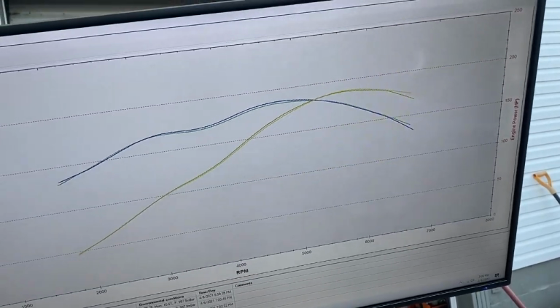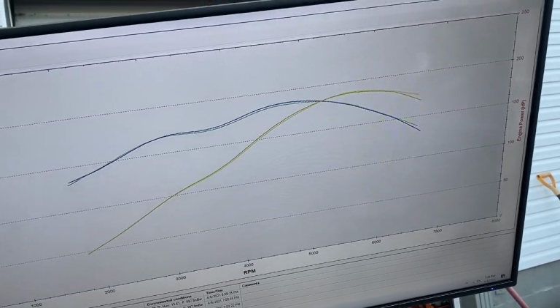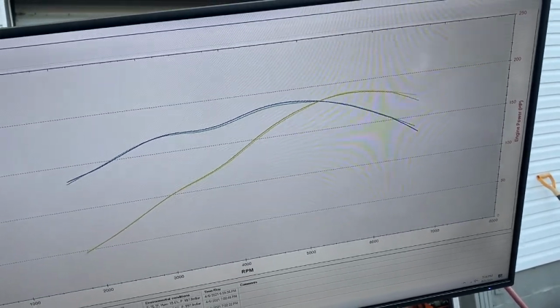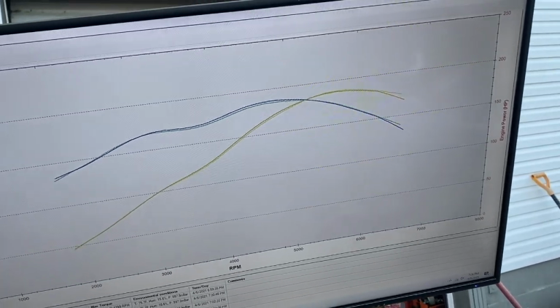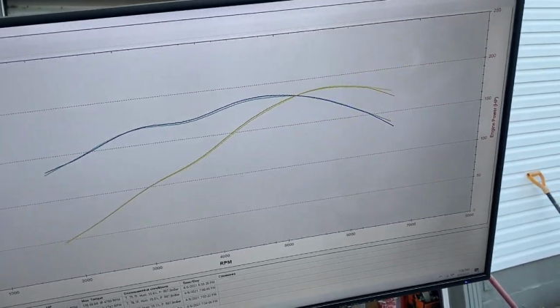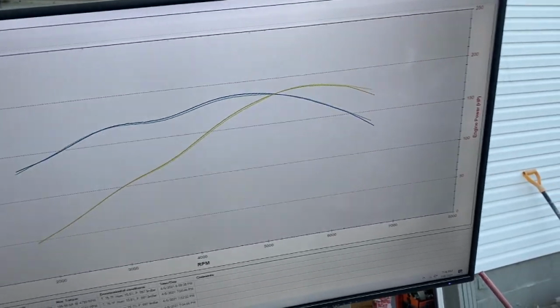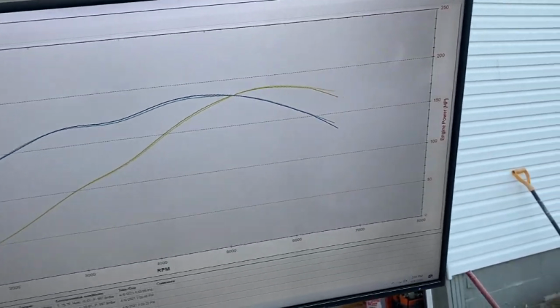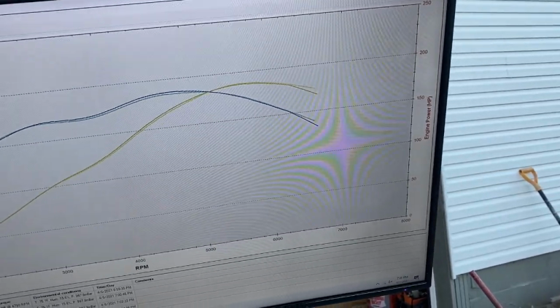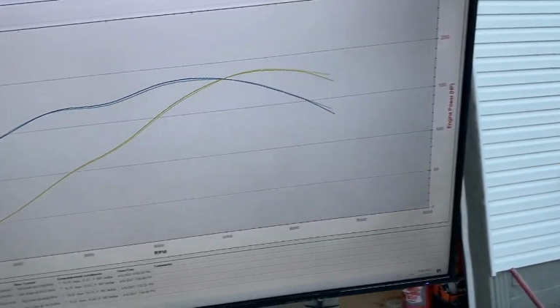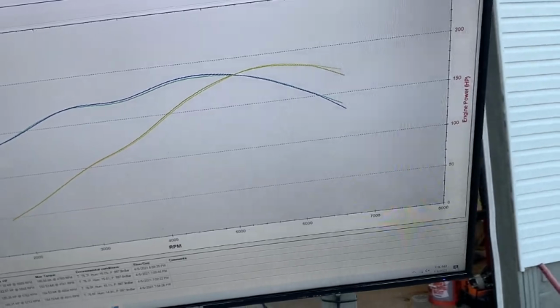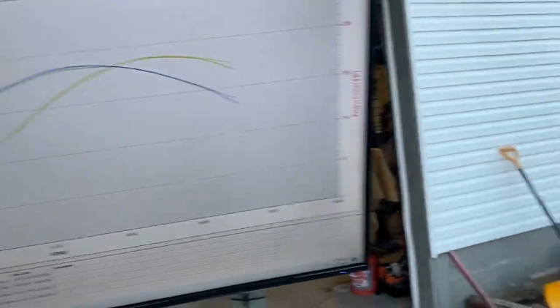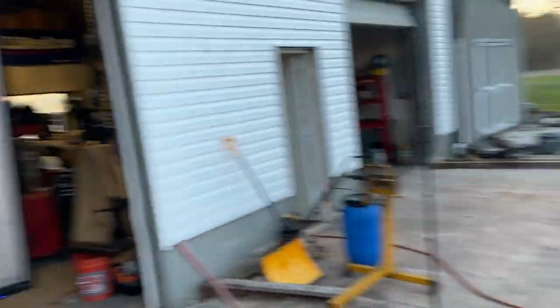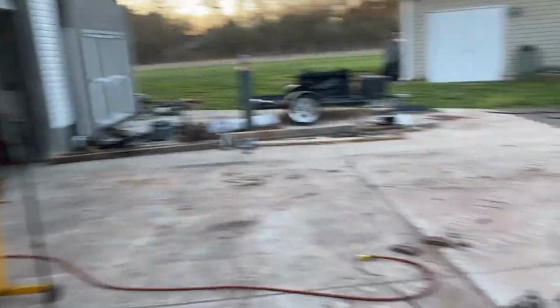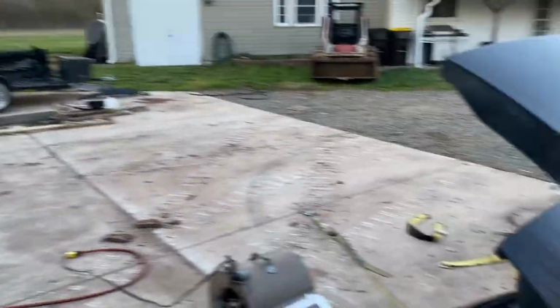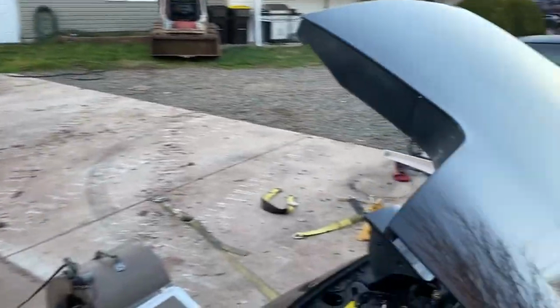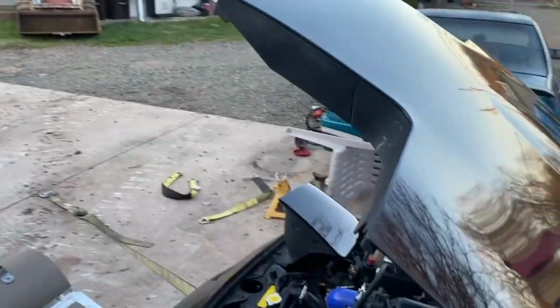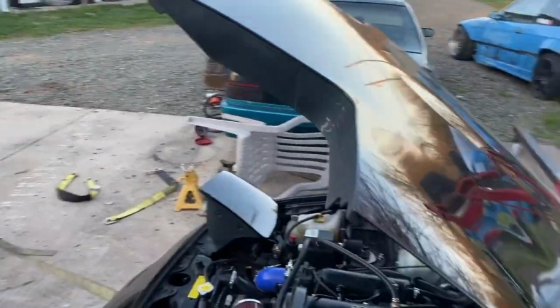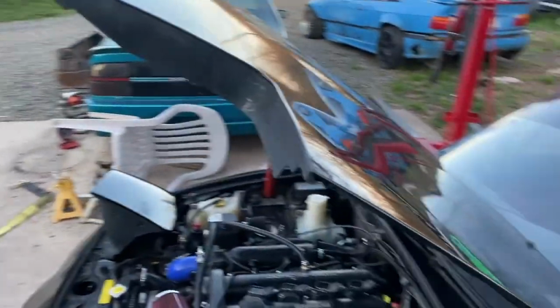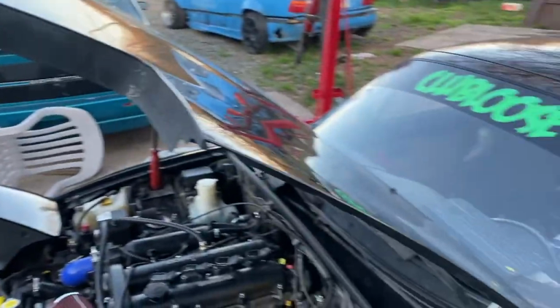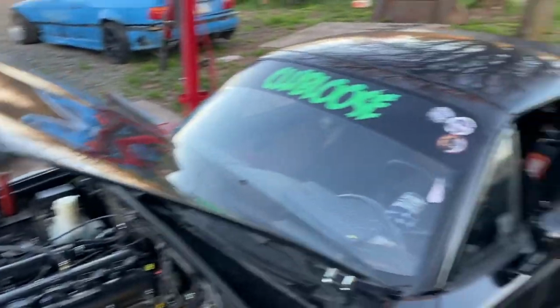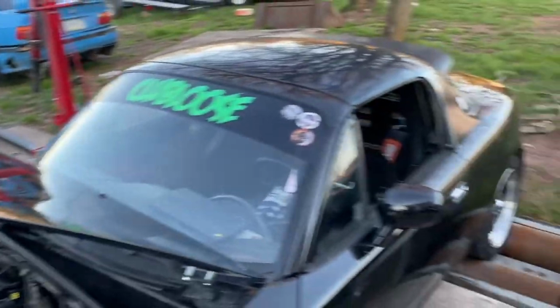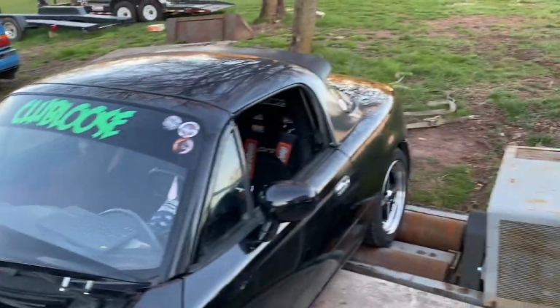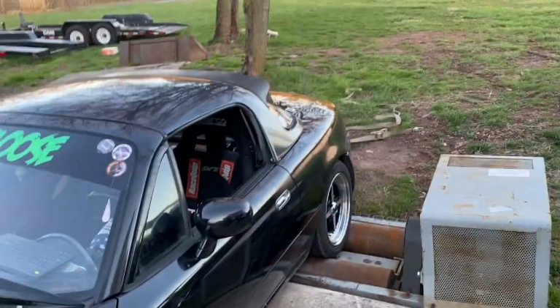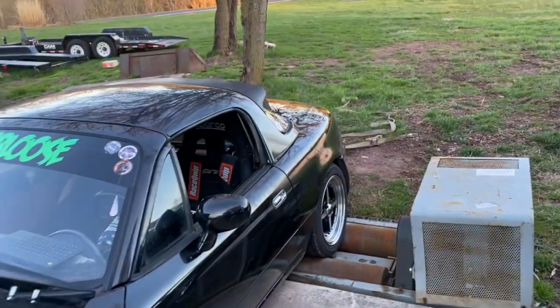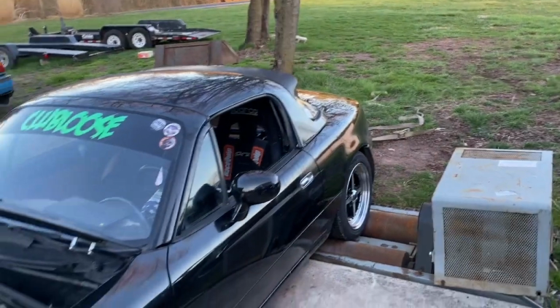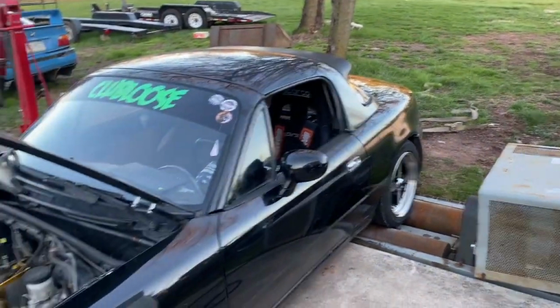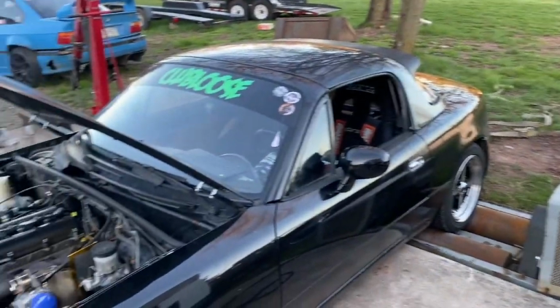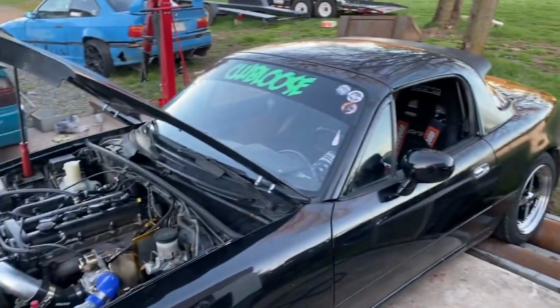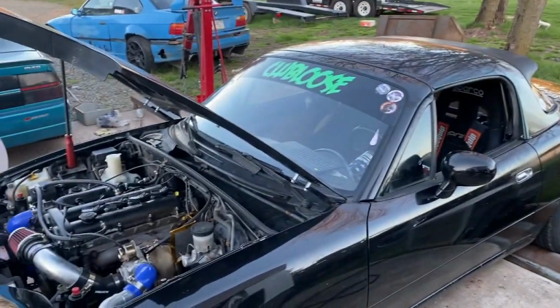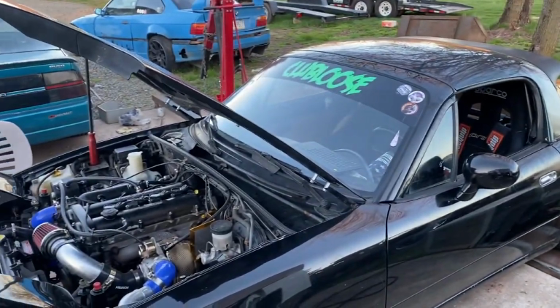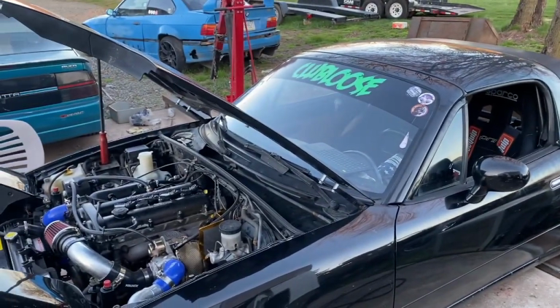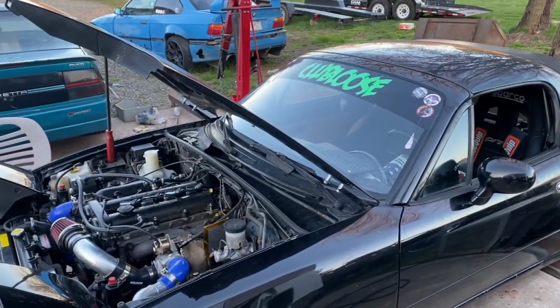I was able to pull two degrees of timing out of it and correct the fuel and pick up power over the base map. Less timing is always better when it comes to drifting, especially with the torture we put these cars through.